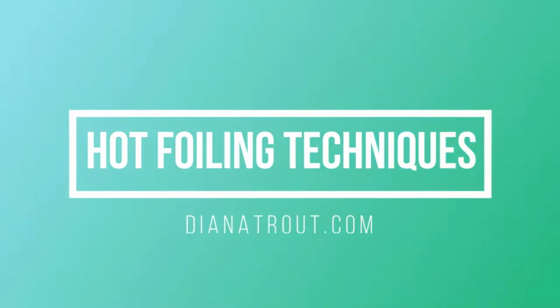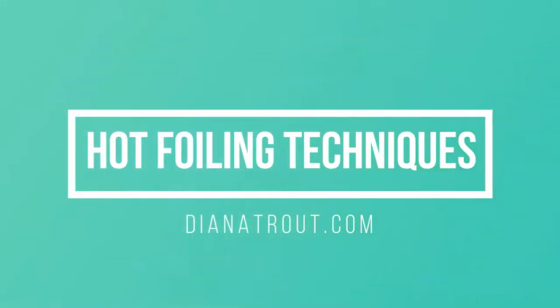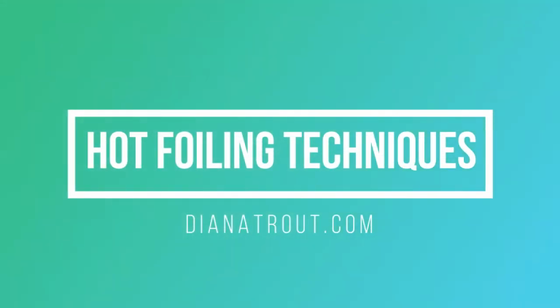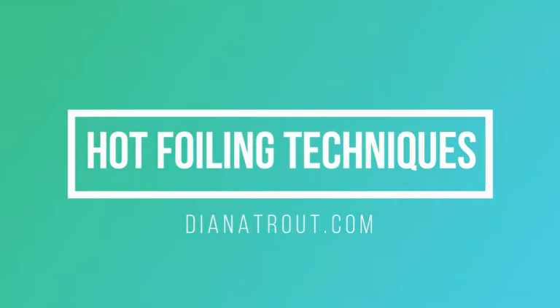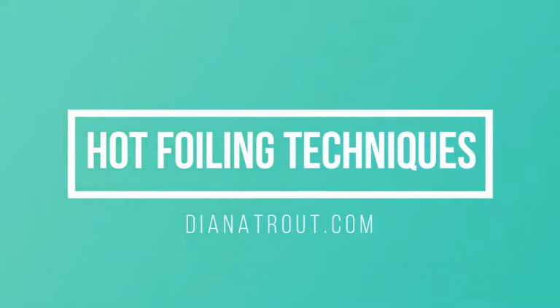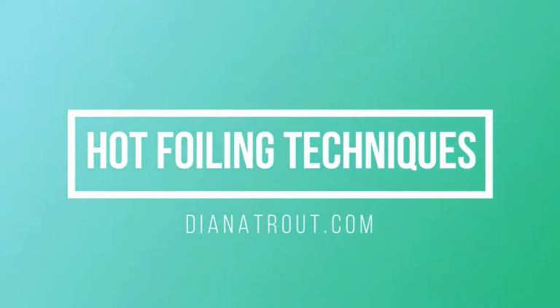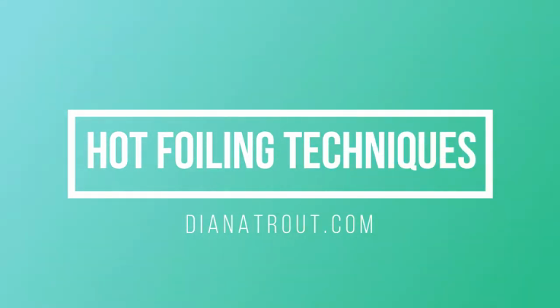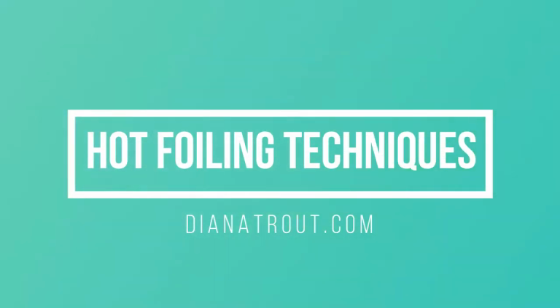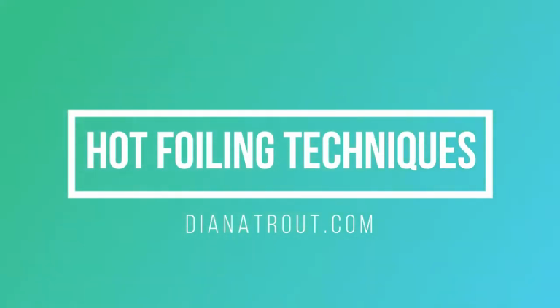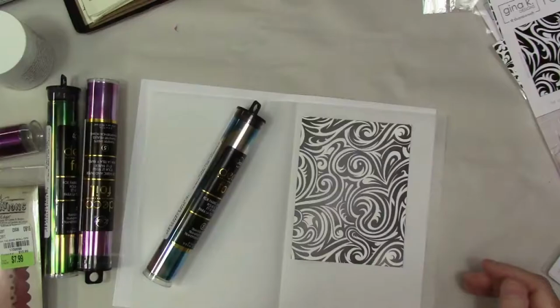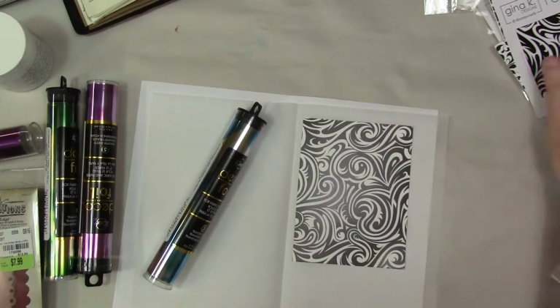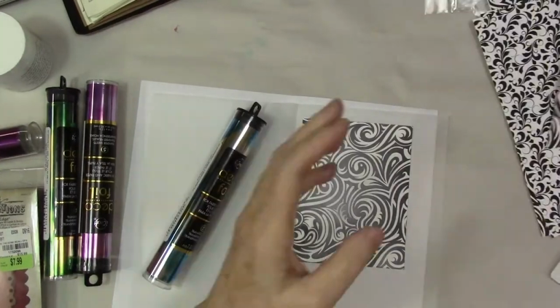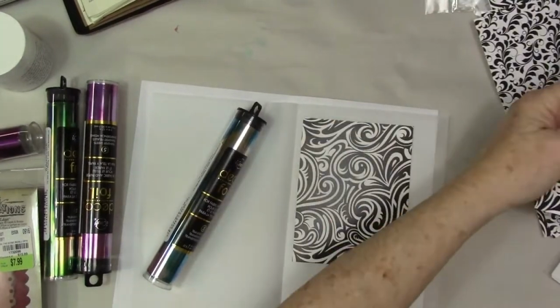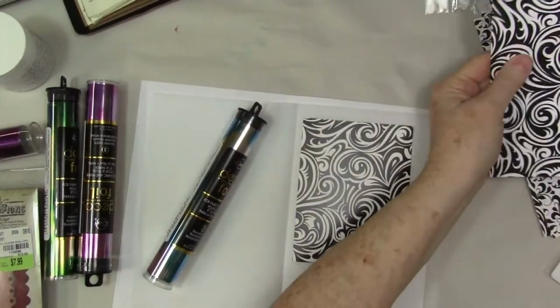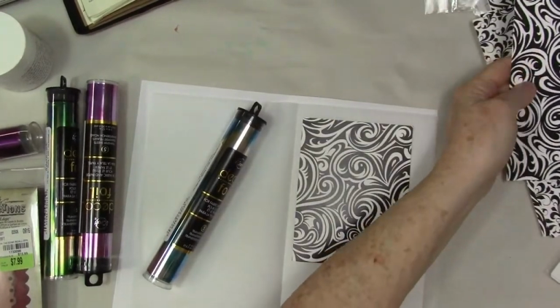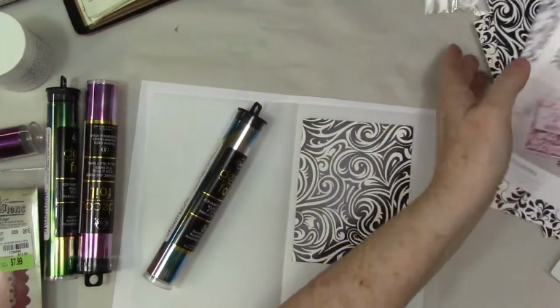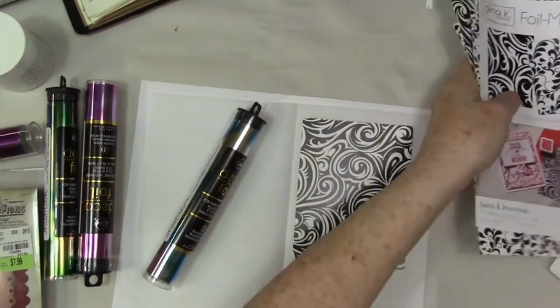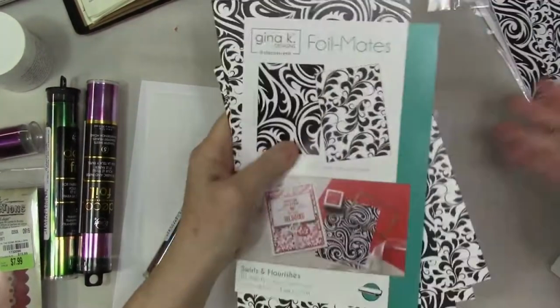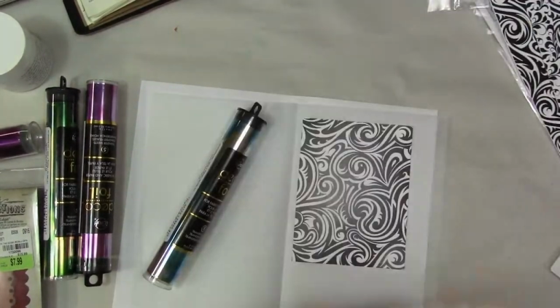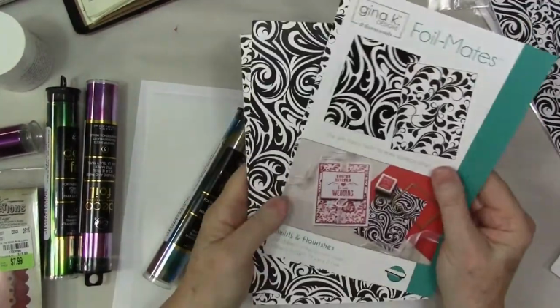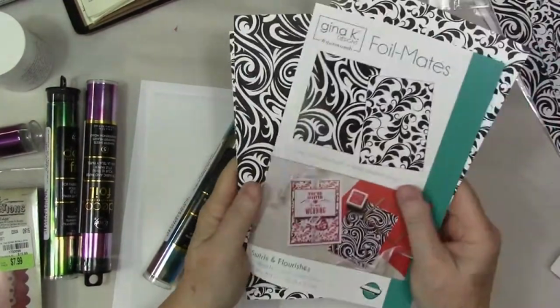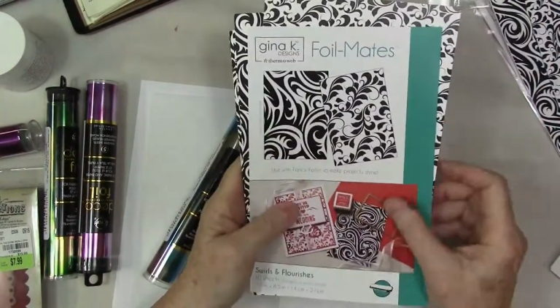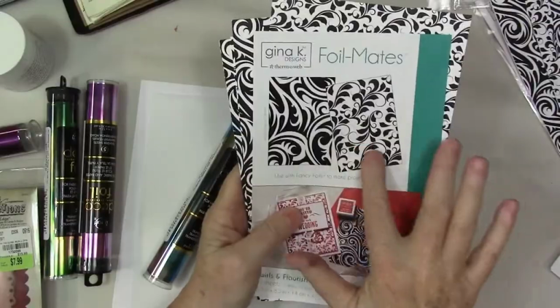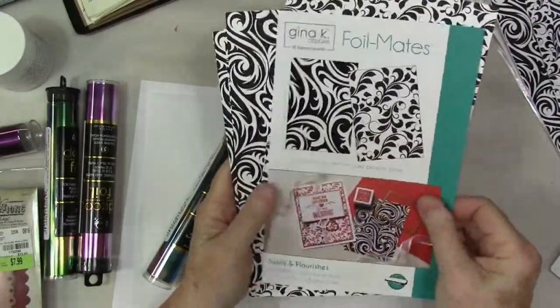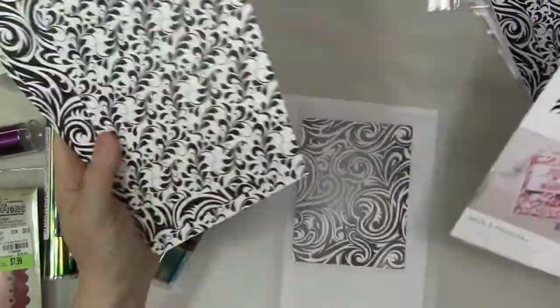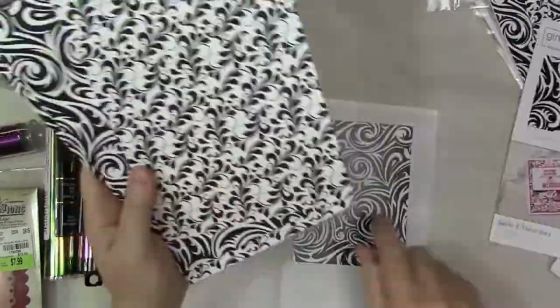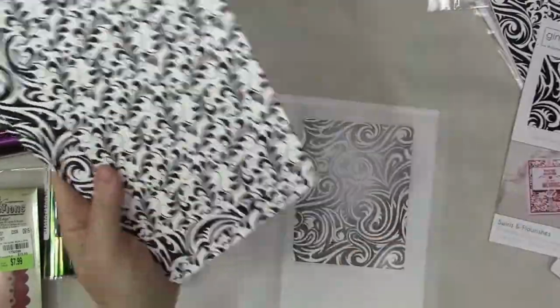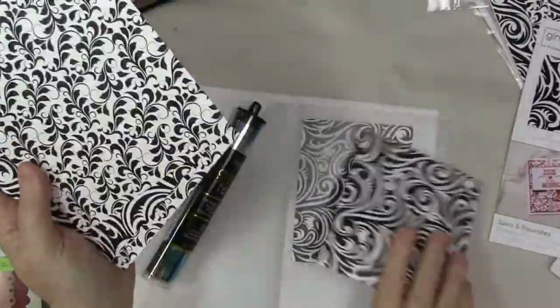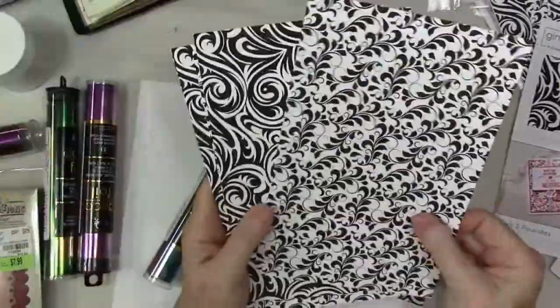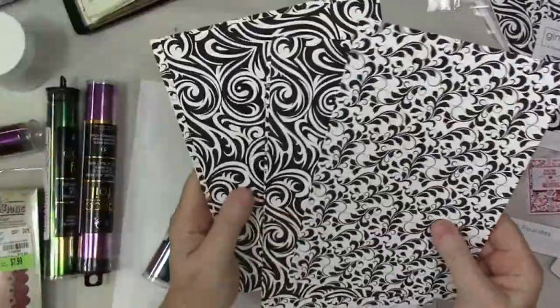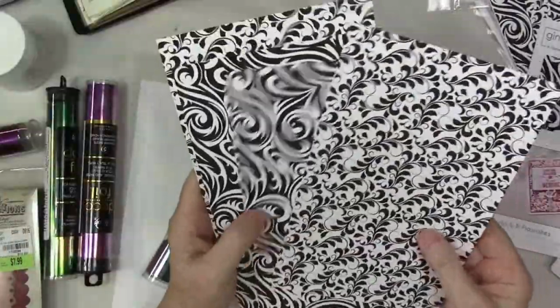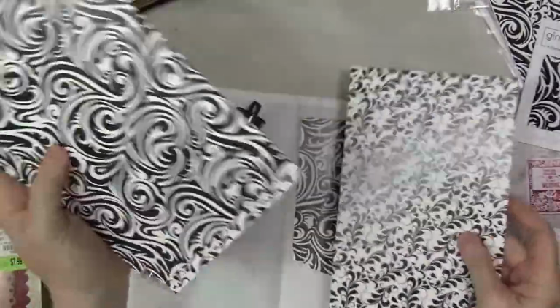Hey gang, Diana here today. Thanks for stopping by the studio. I'm going to be demonstrating some hot foiling techniques with Thermoweb products.